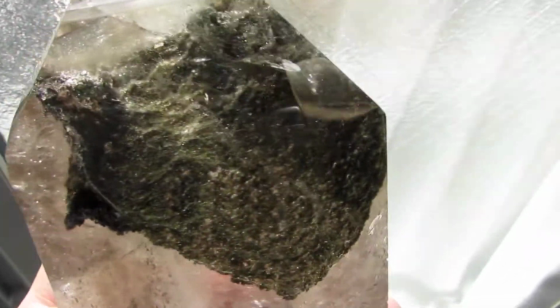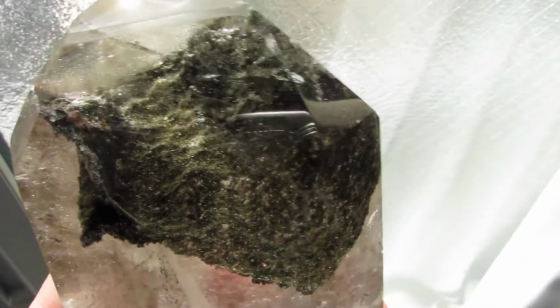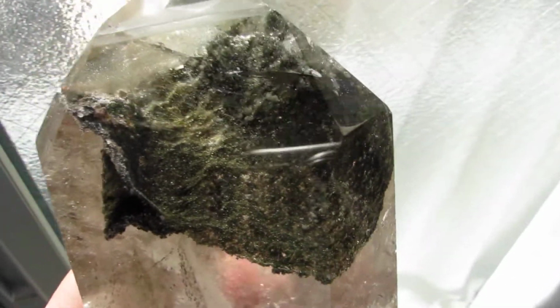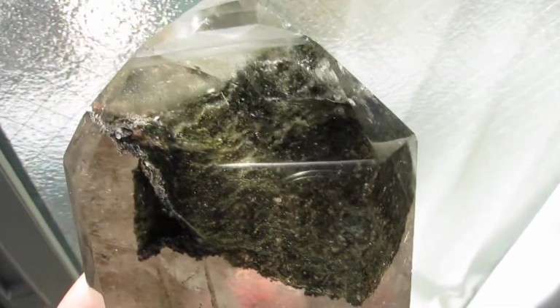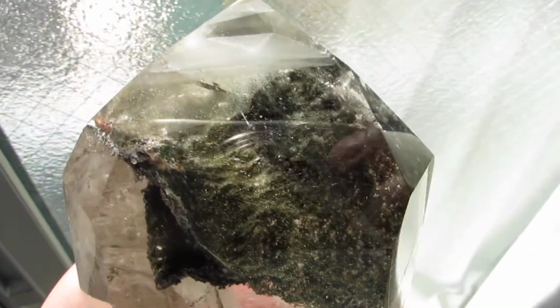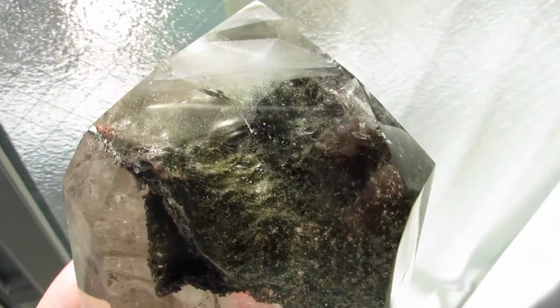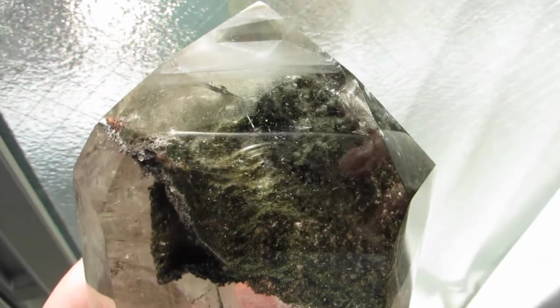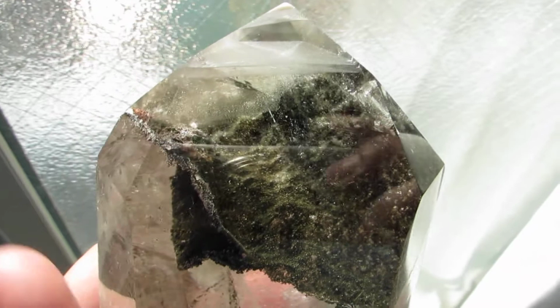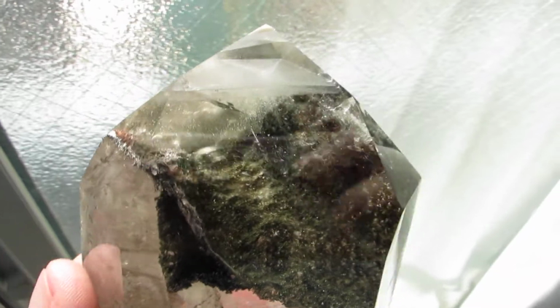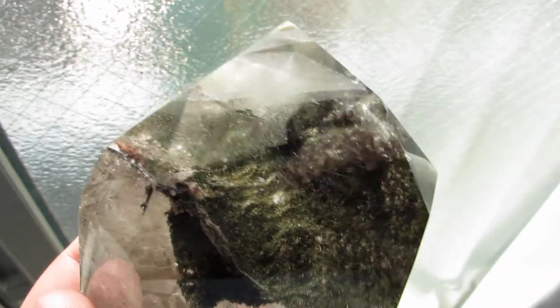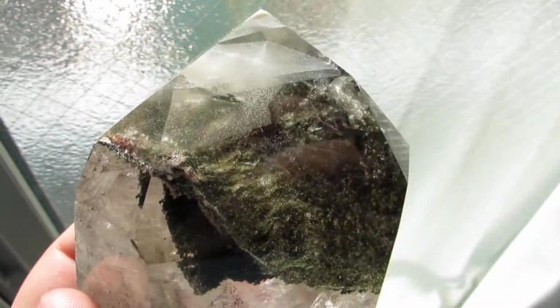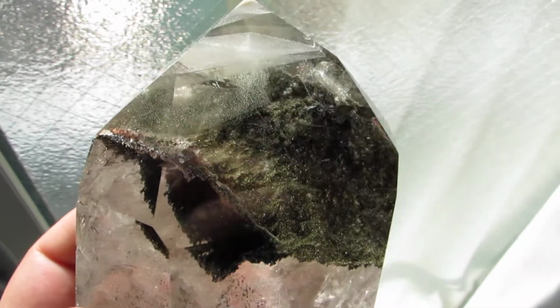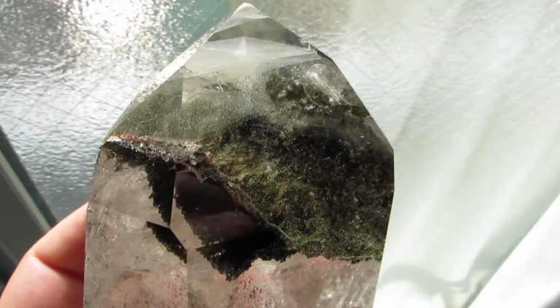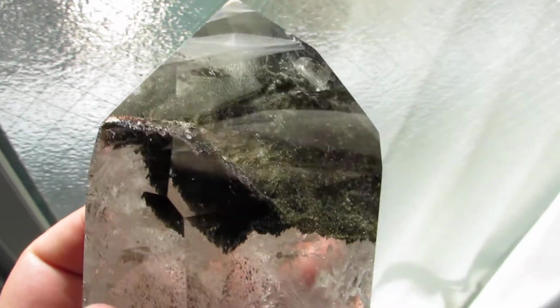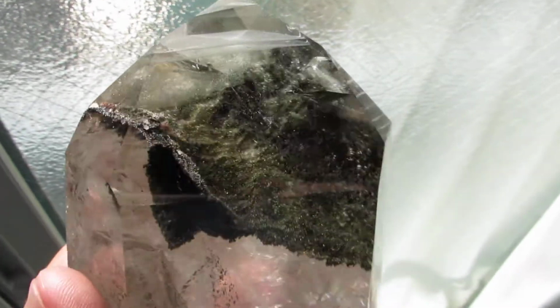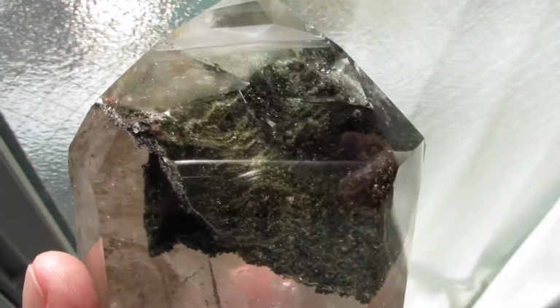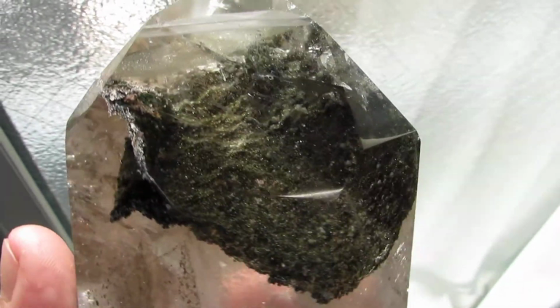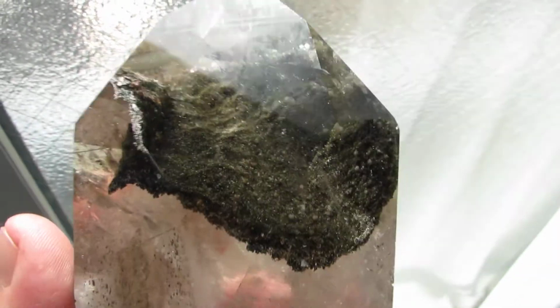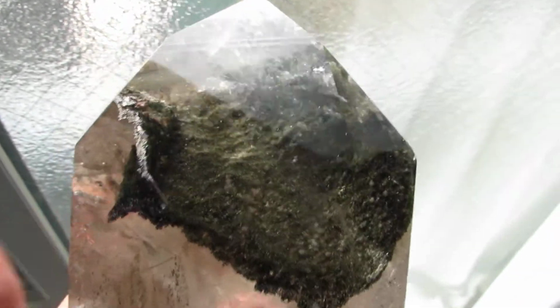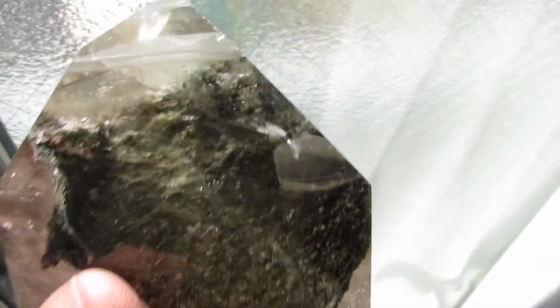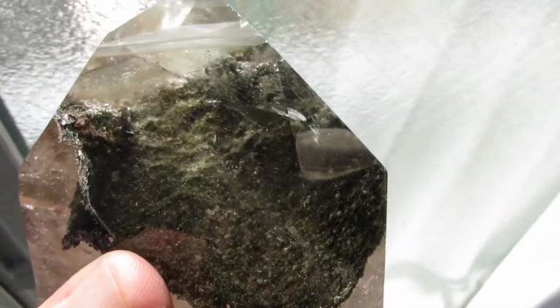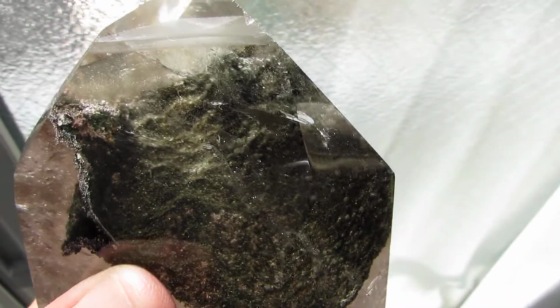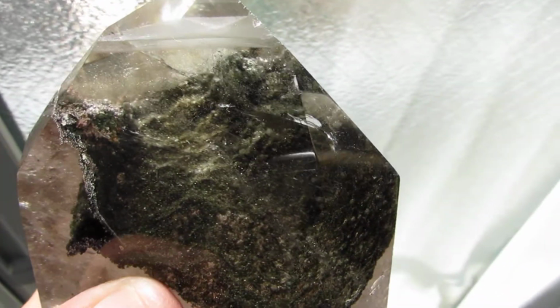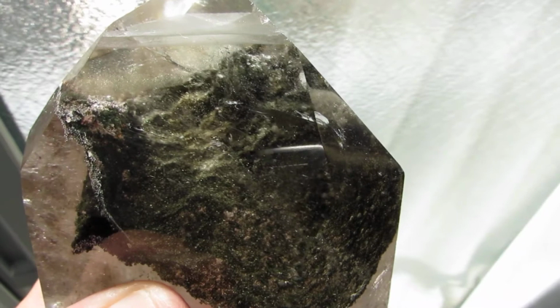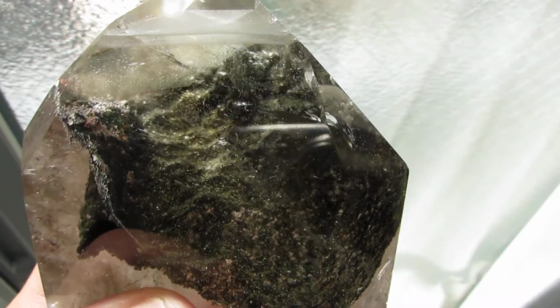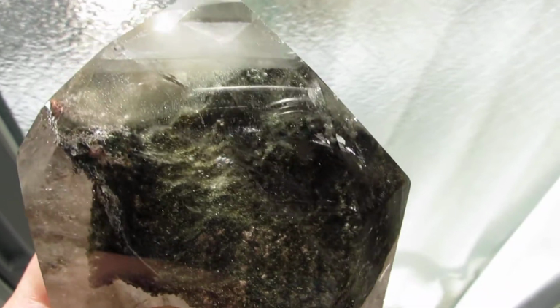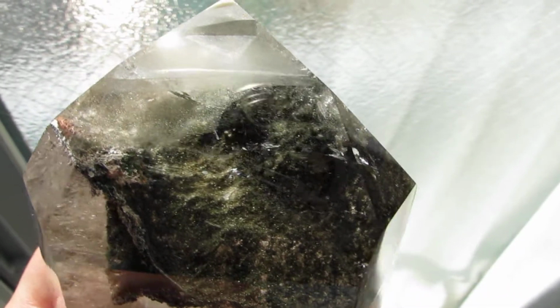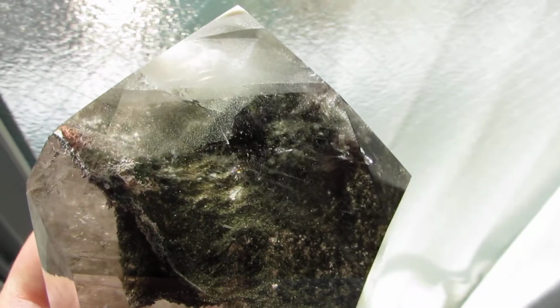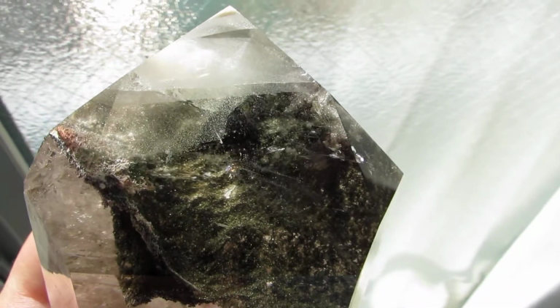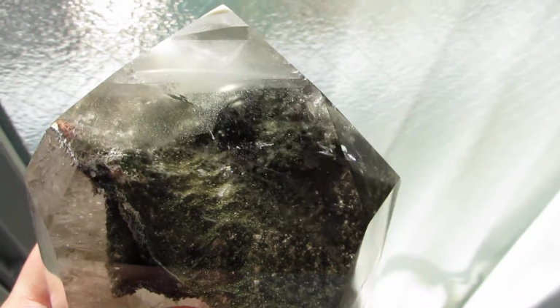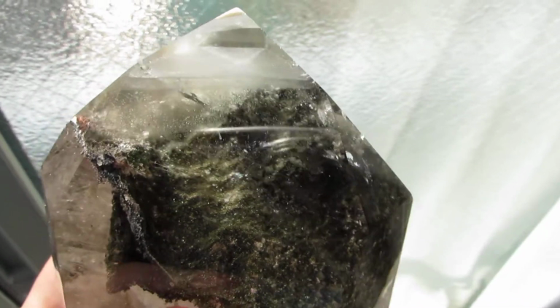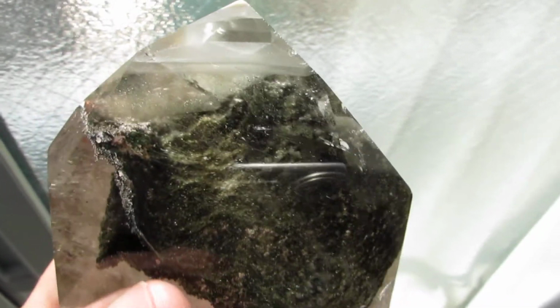Hard to find the green chlorite, especially in this shape and this size. This comes from Goiás, central Brazil.